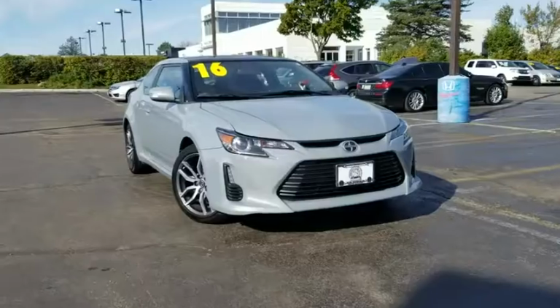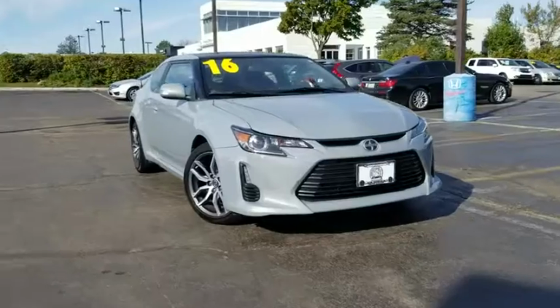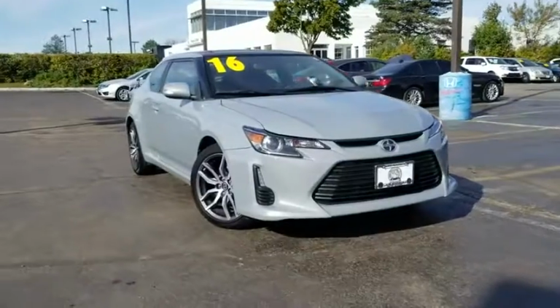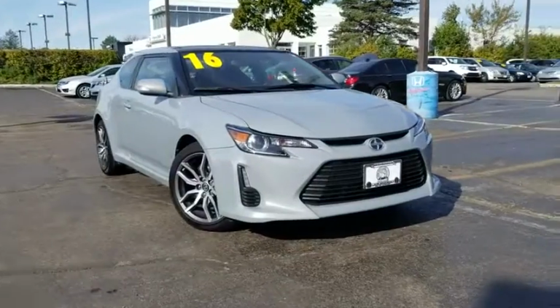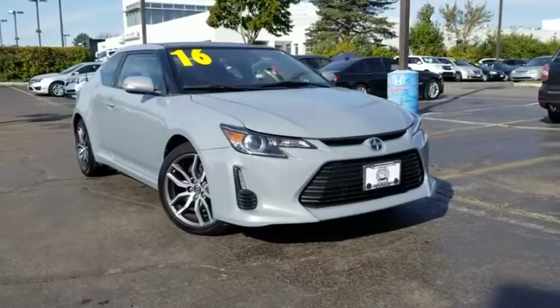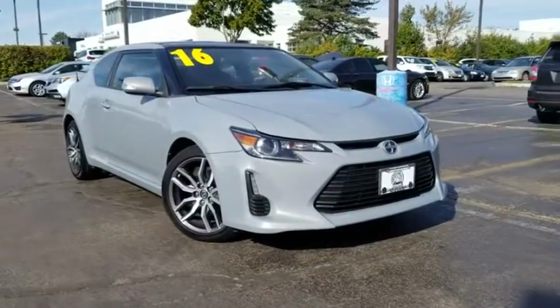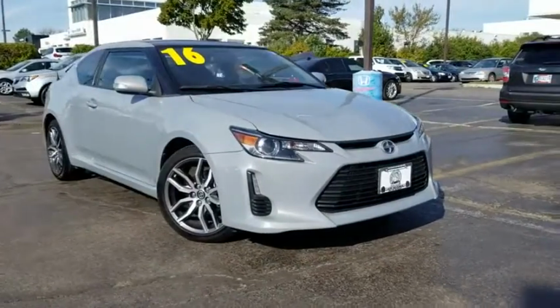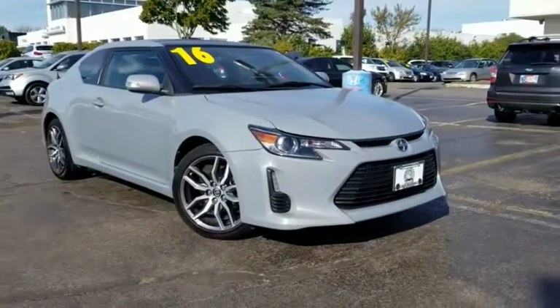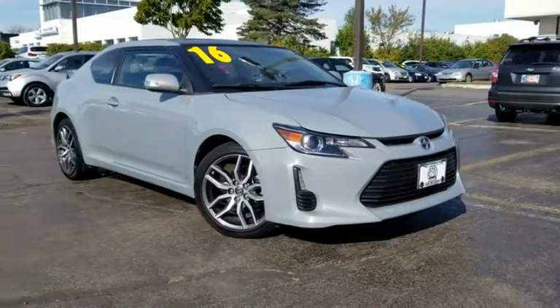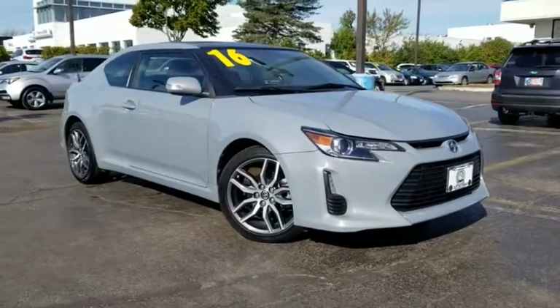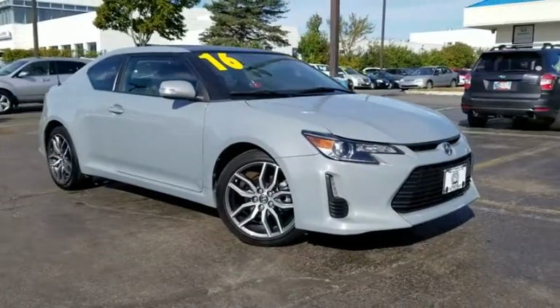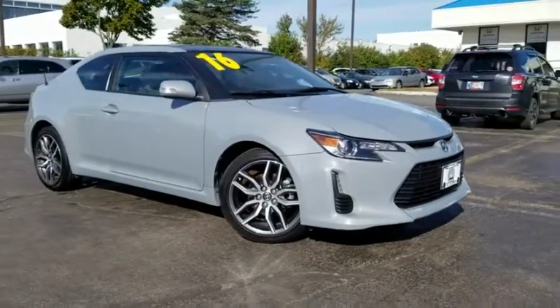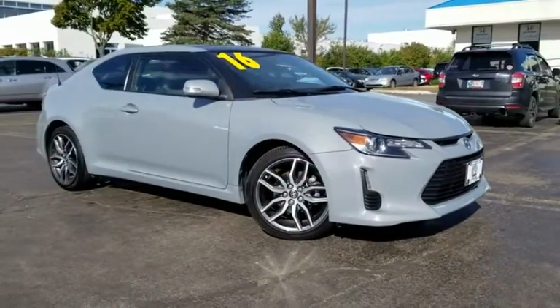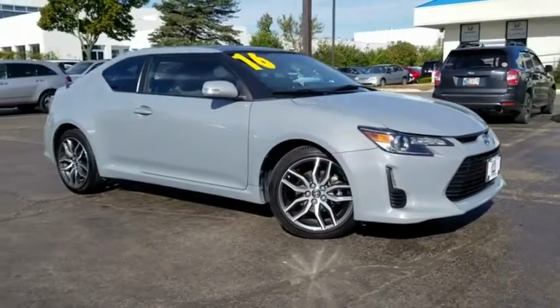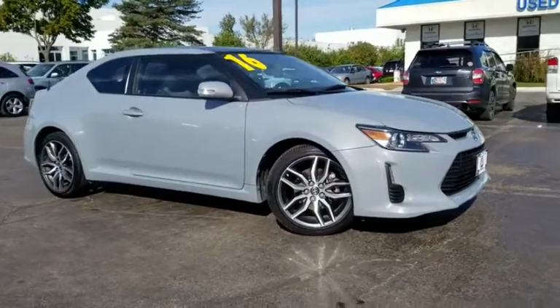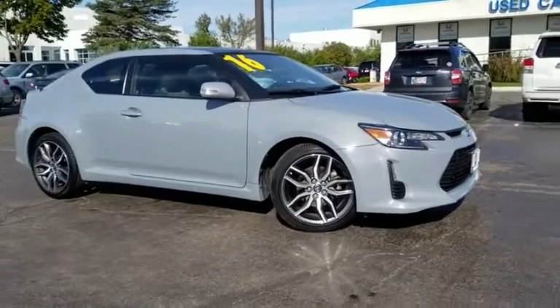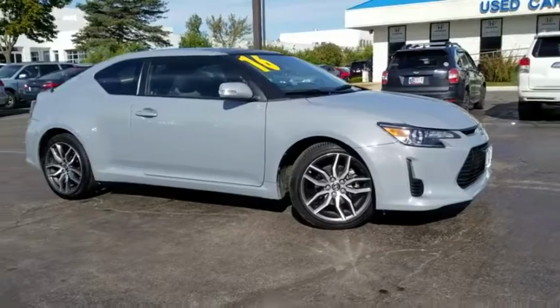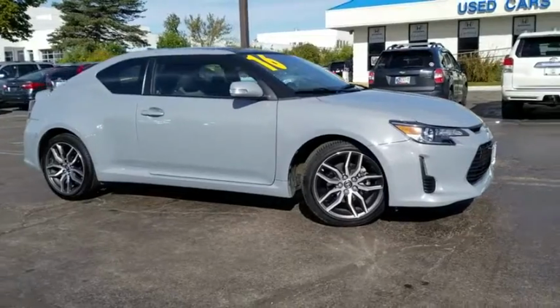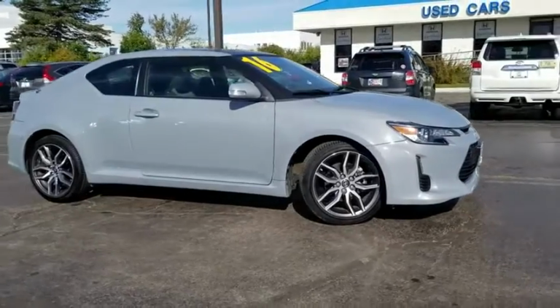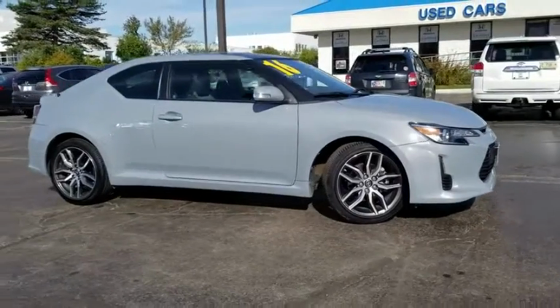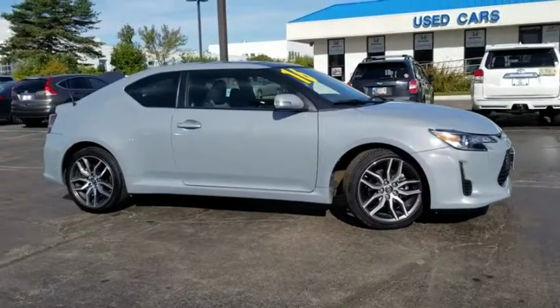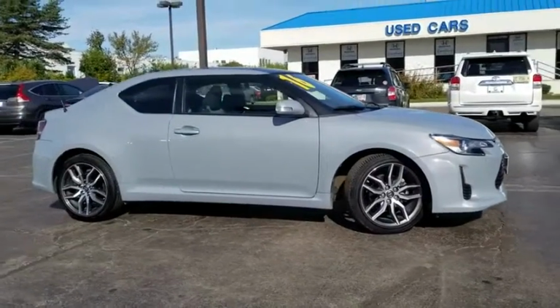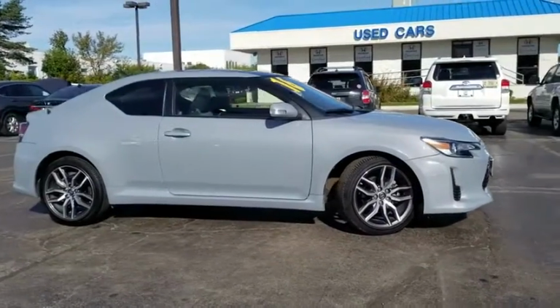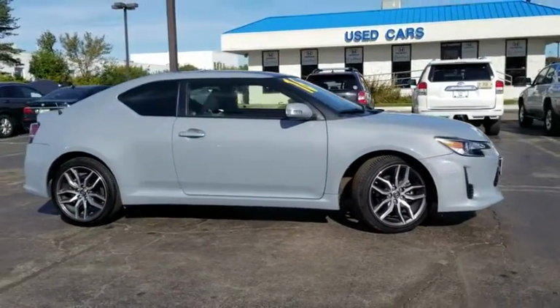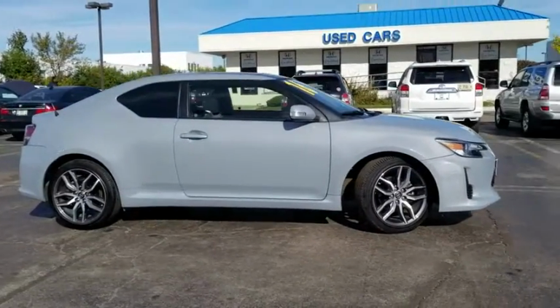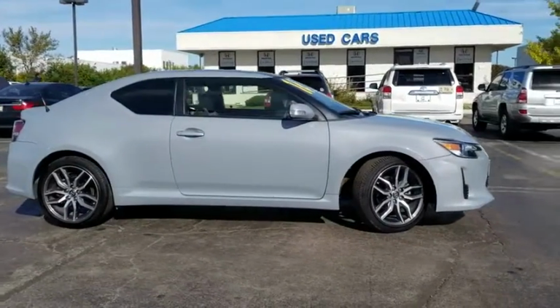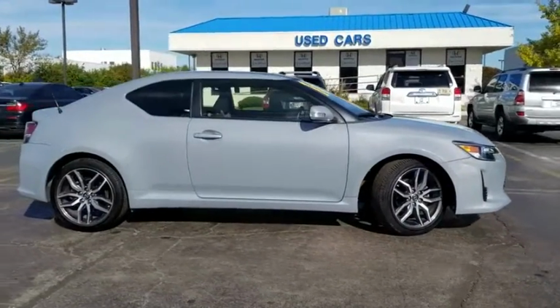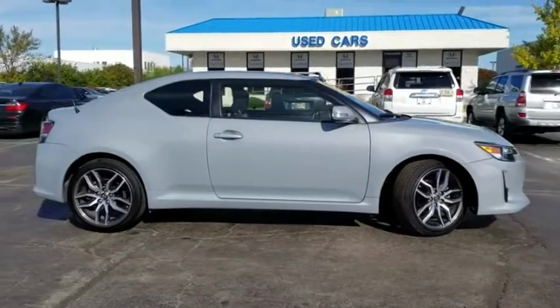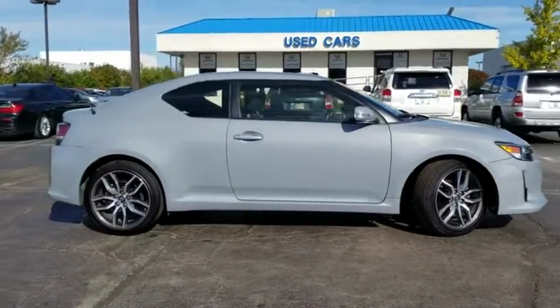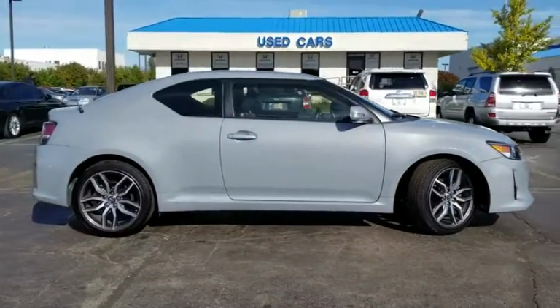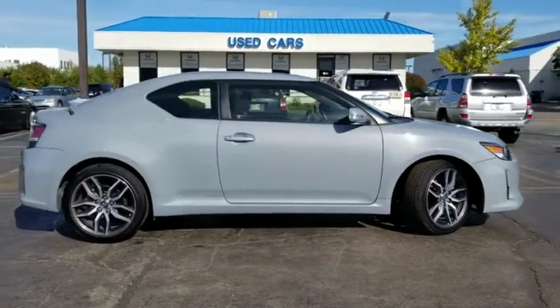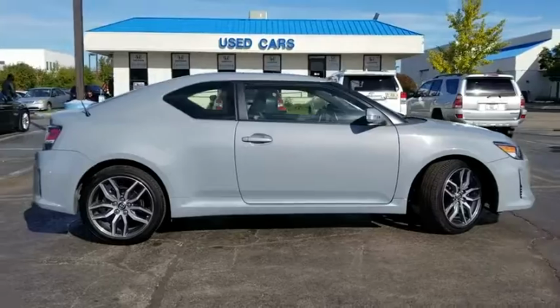The 2016 Scion TC. The Scion TC is powered by a spirited engine with a completely responsive handling system. This vehicle has less than 10,000 miles.